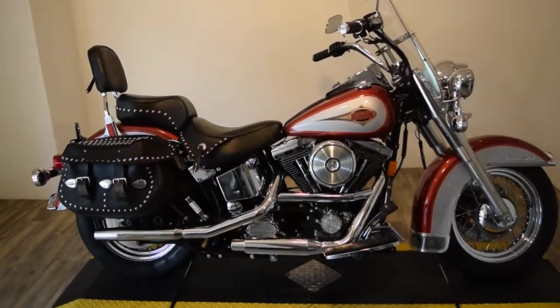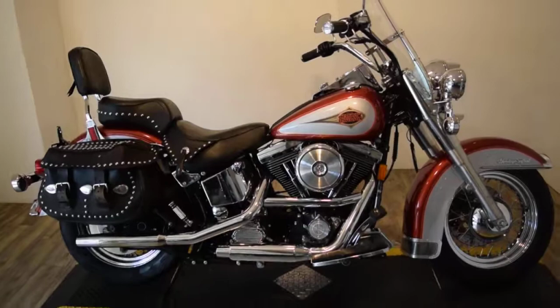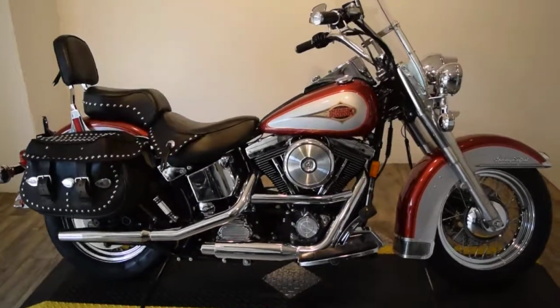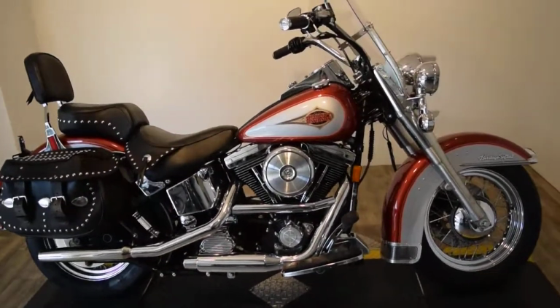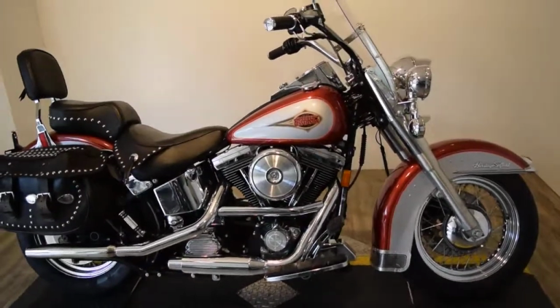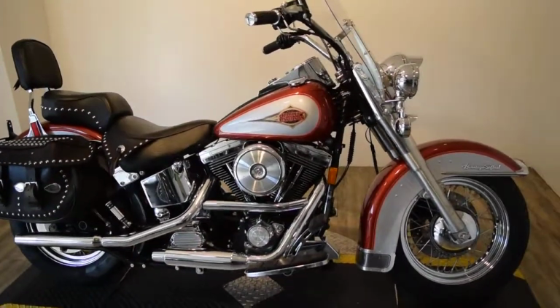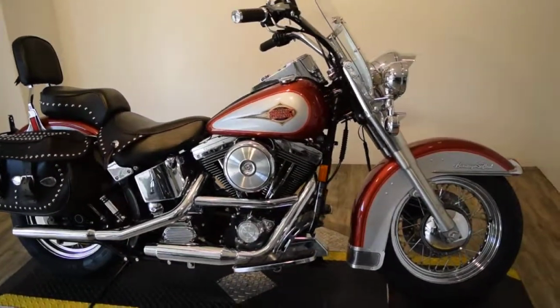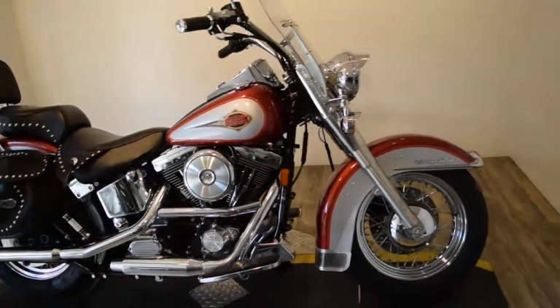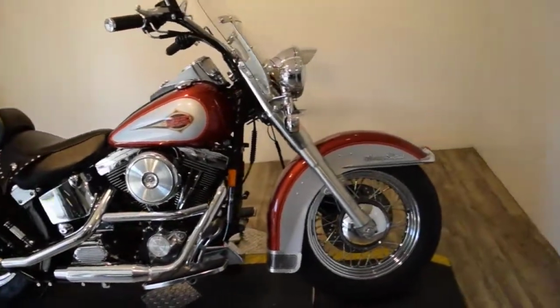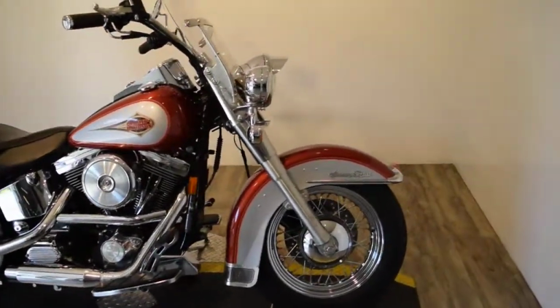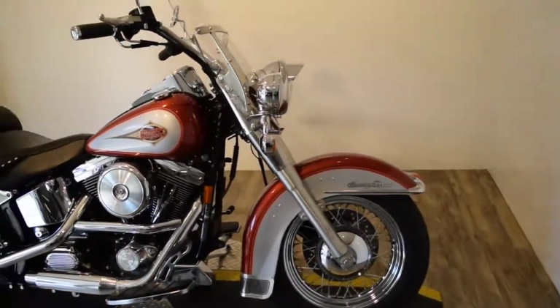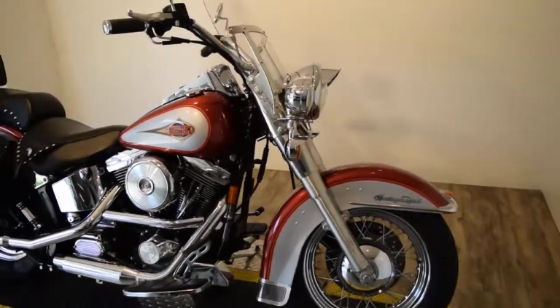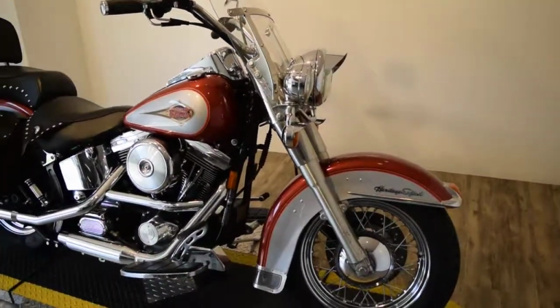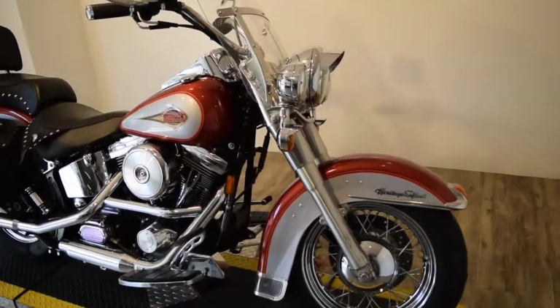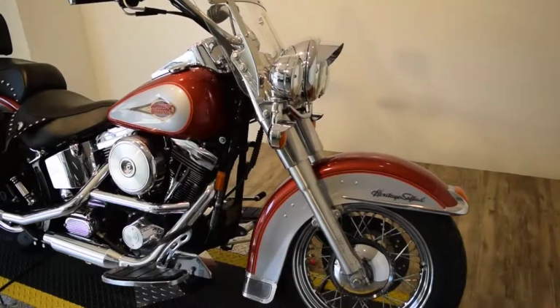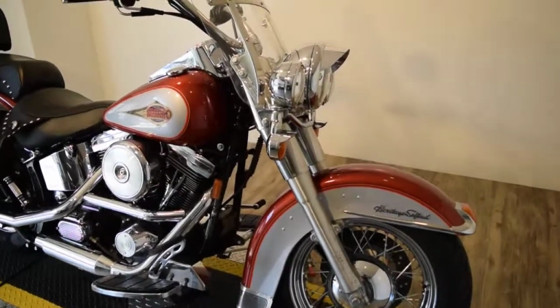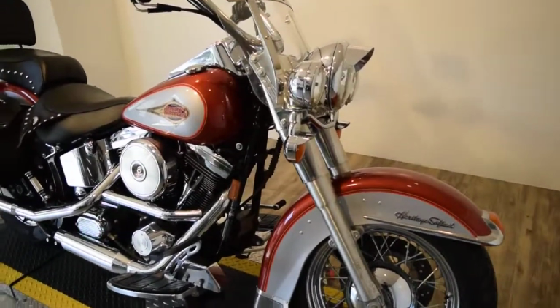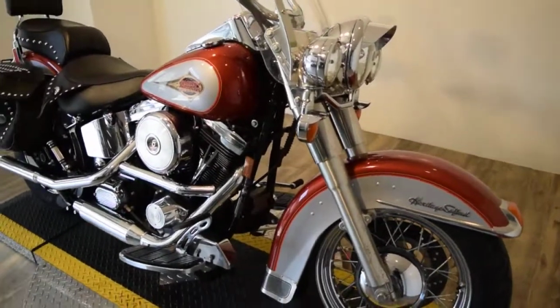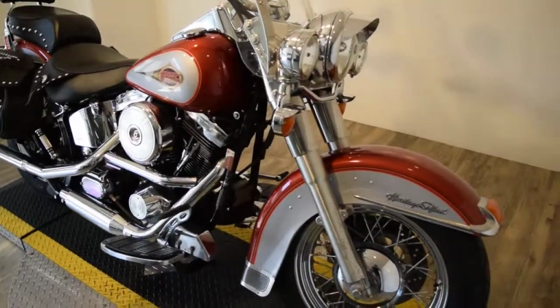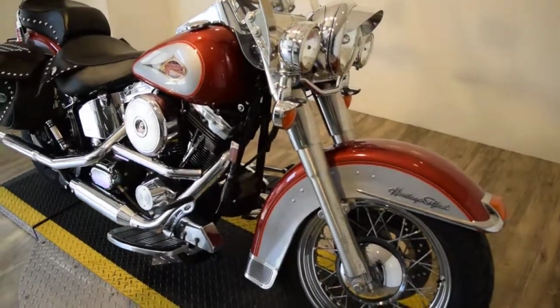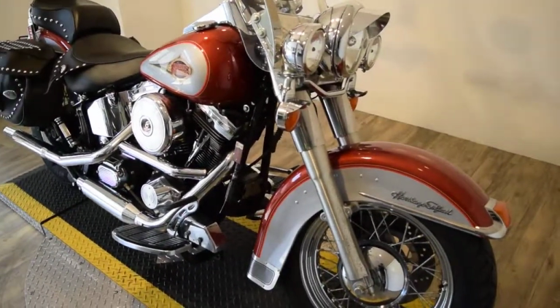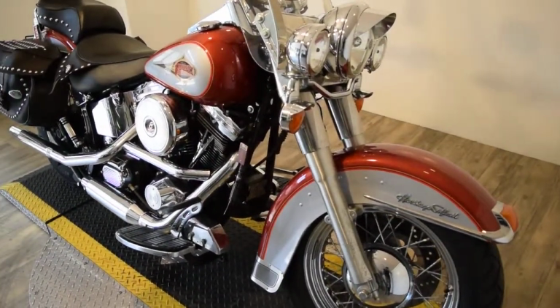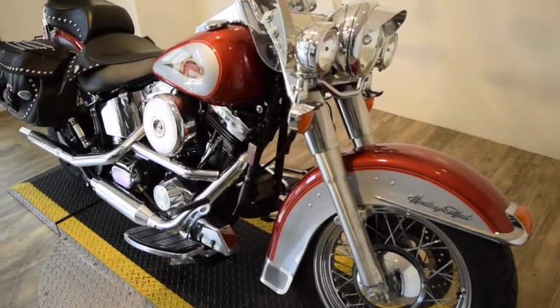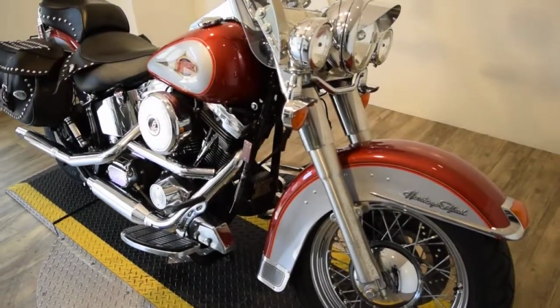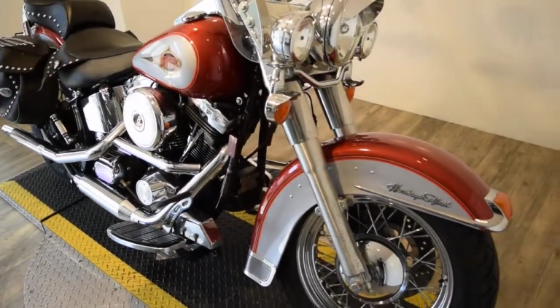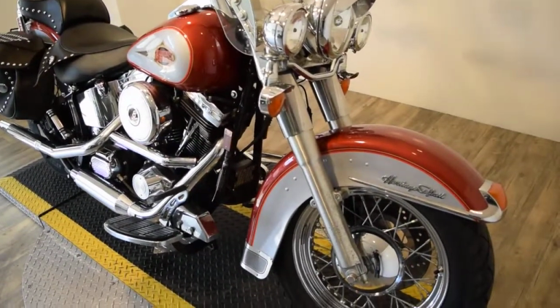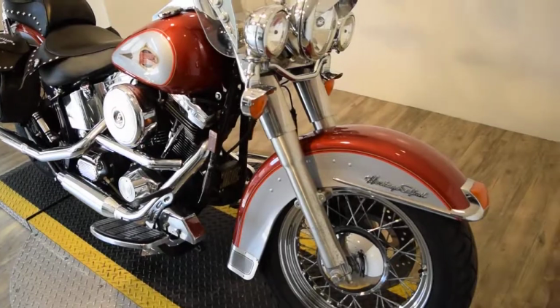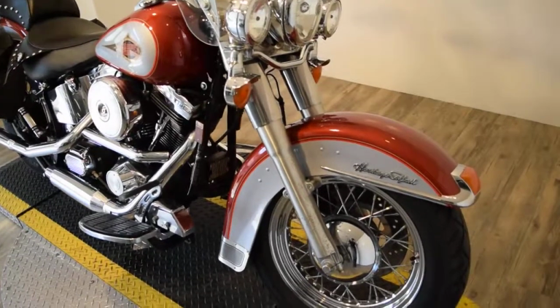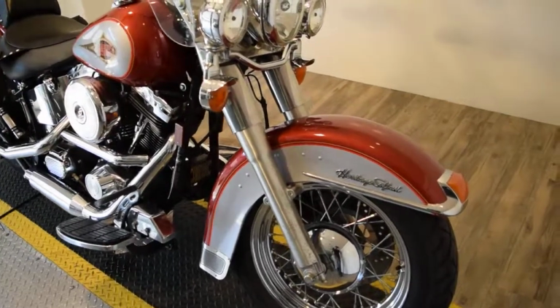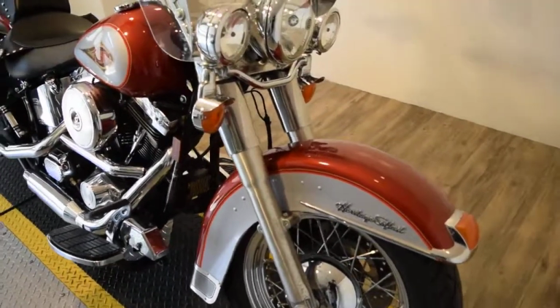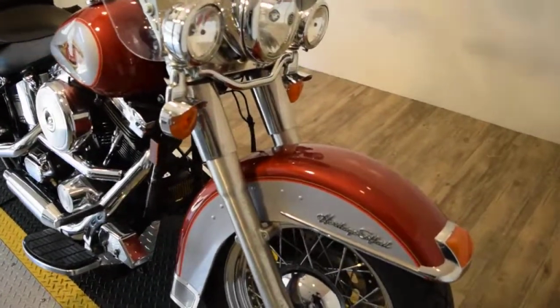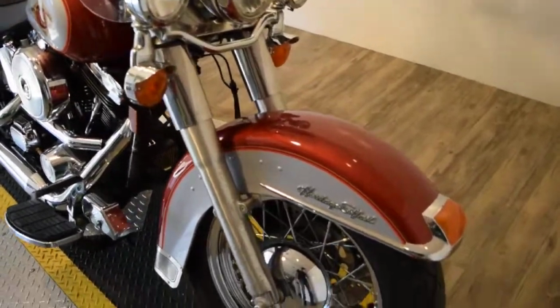You can see about 20 more pictures of this bike at our website. Find out pricing information, fill out a credit app, see what your trade-in's worth, all at our website, MonsterPowerSports.com.